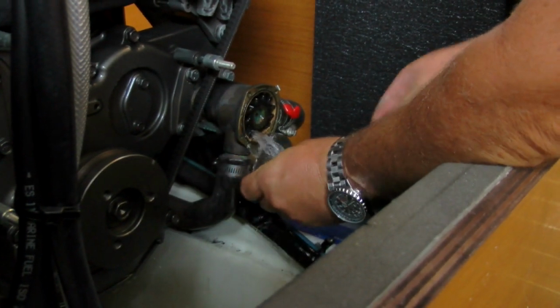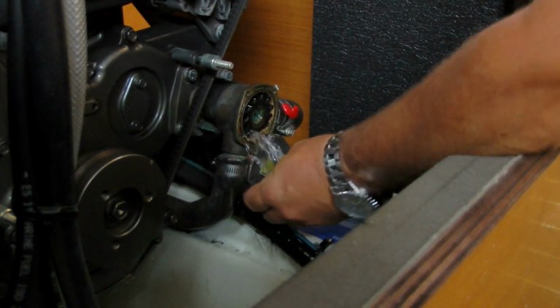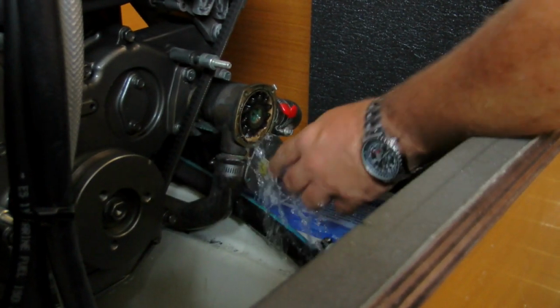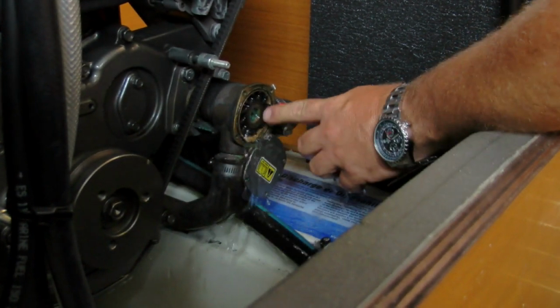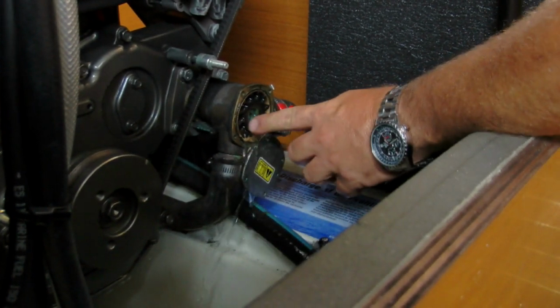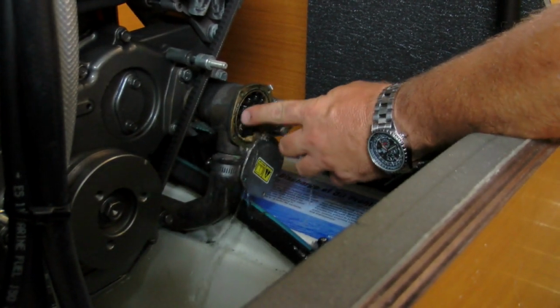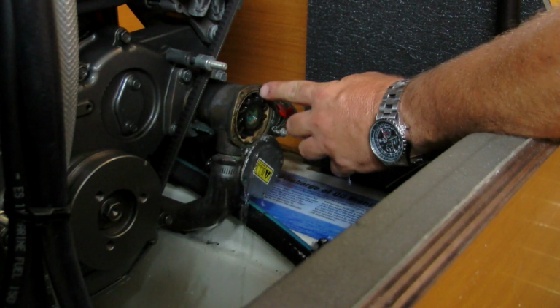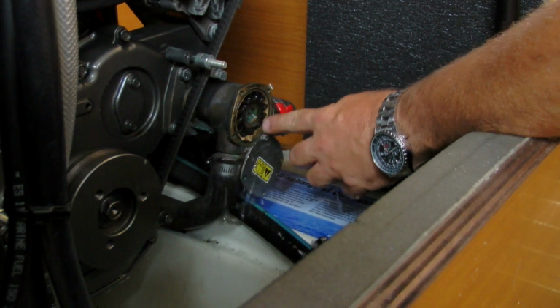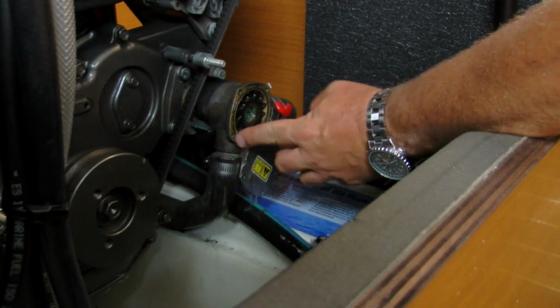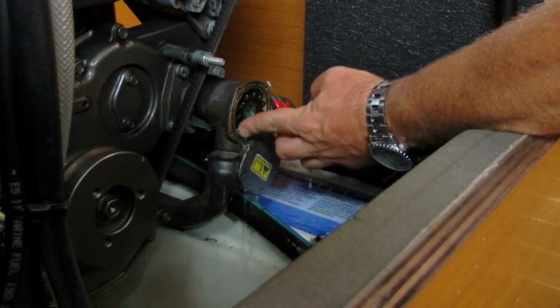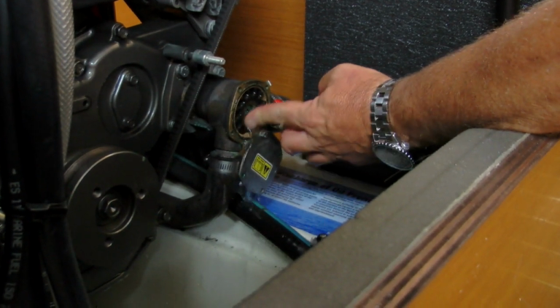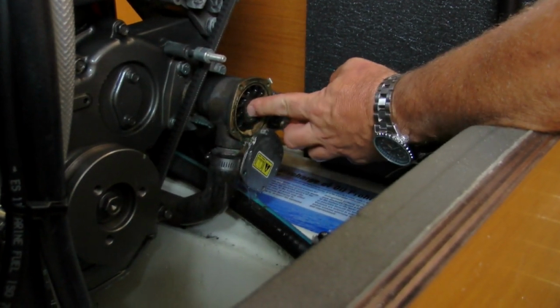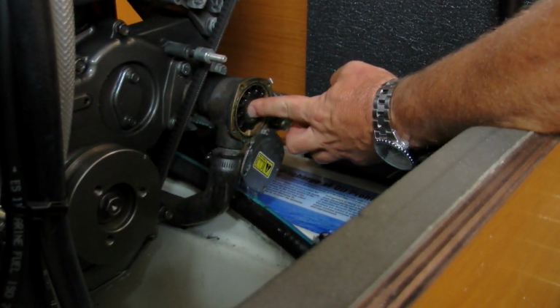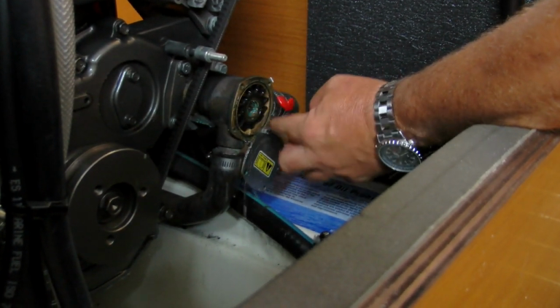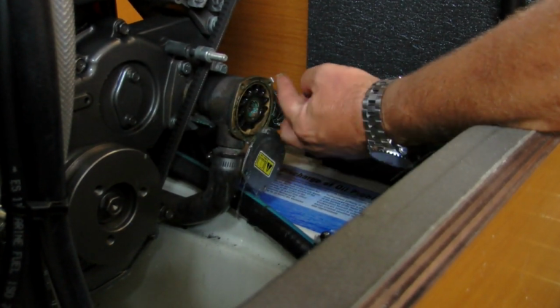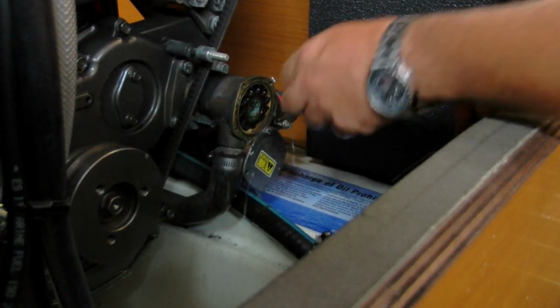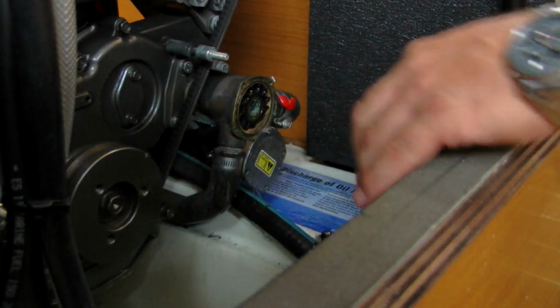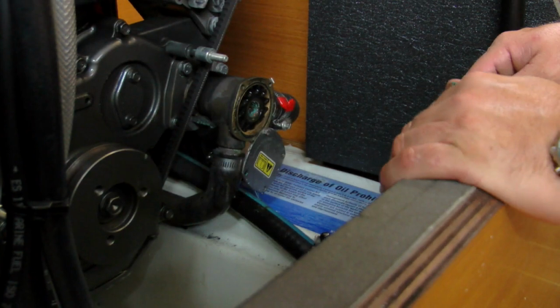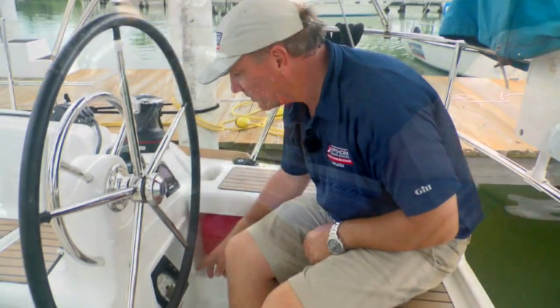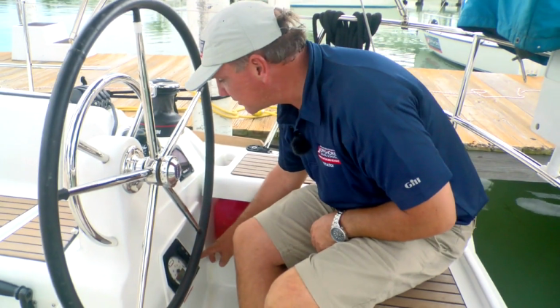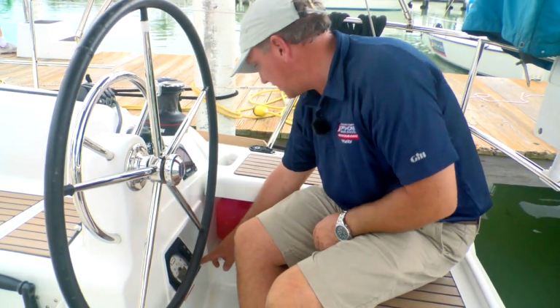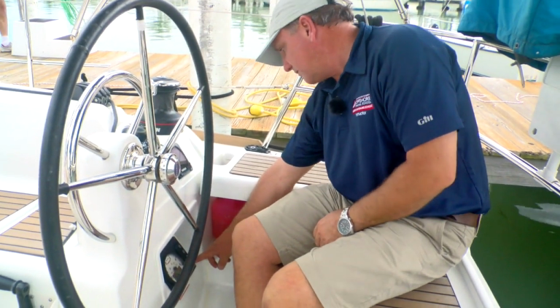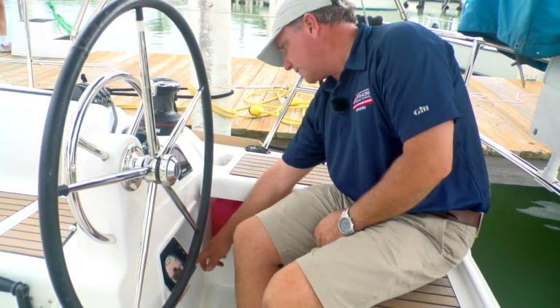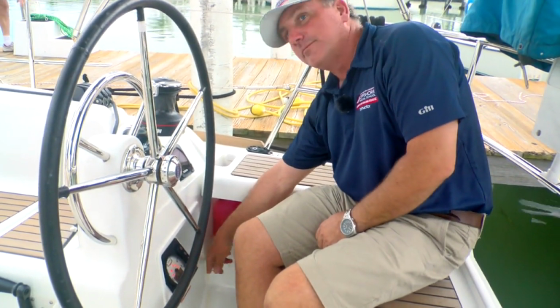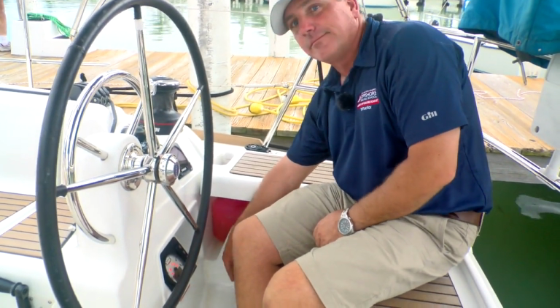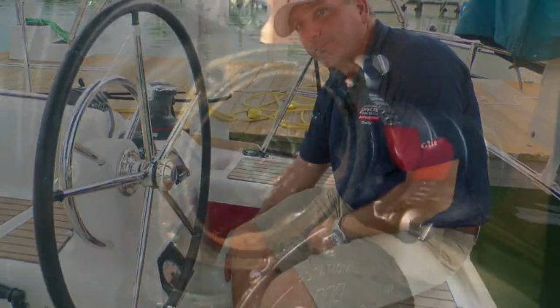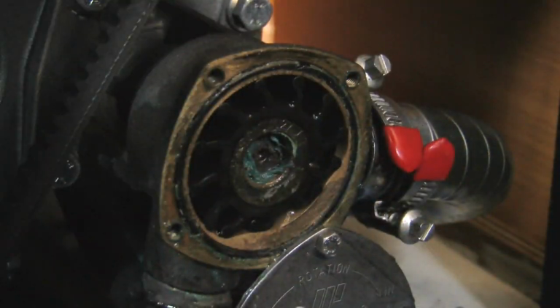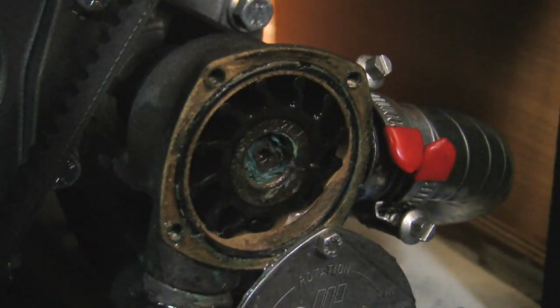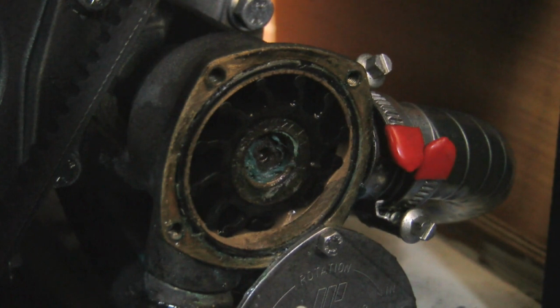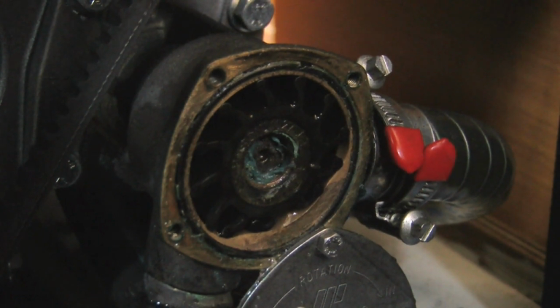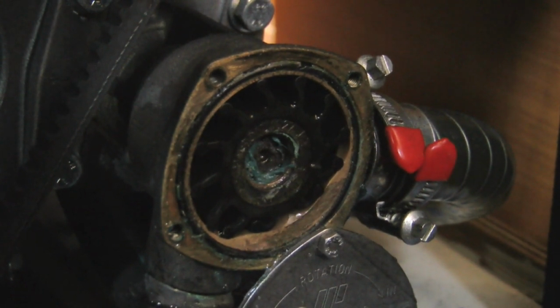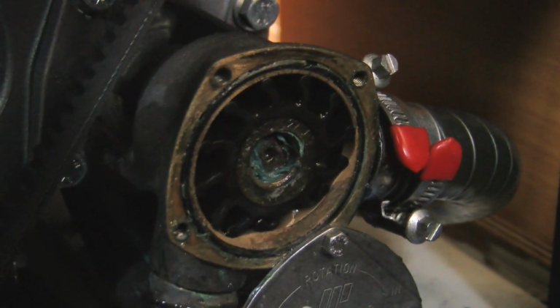Watch out, as a broken impeller is often a symptom, not a cause. If you have to replace the impeller, then check everything is cleared downstream before restarting the engine. If you can't piece together the impeller, then you need to find the bits.